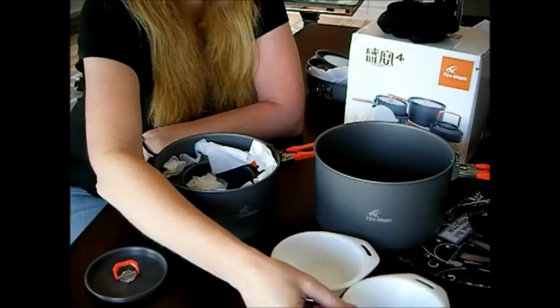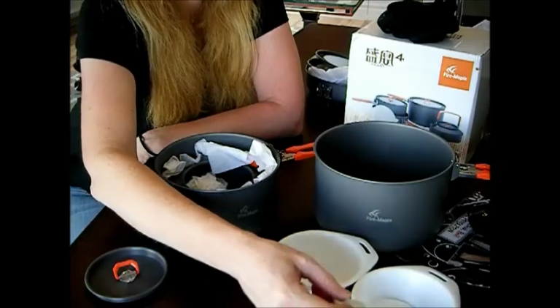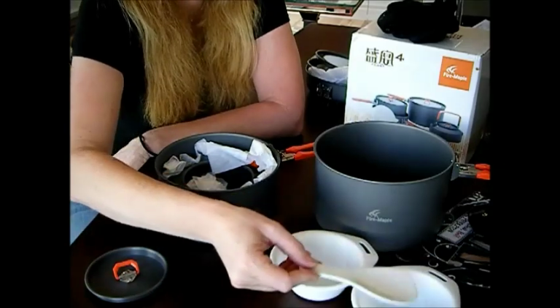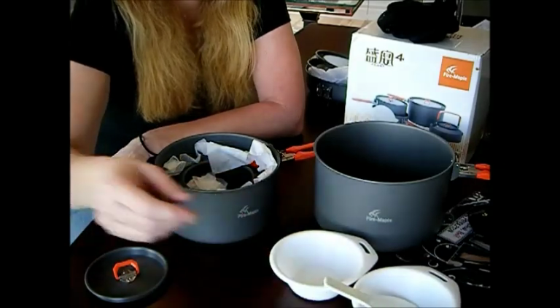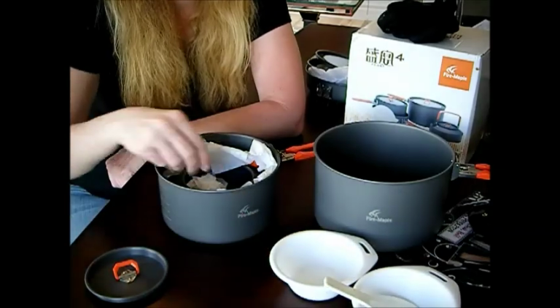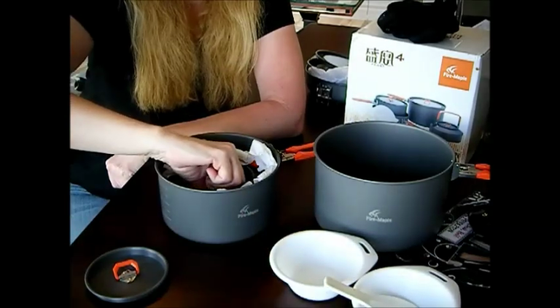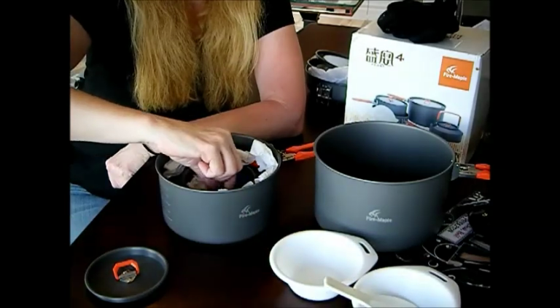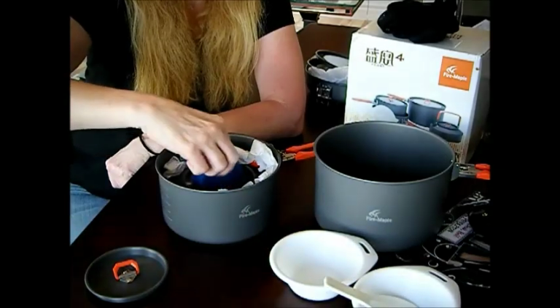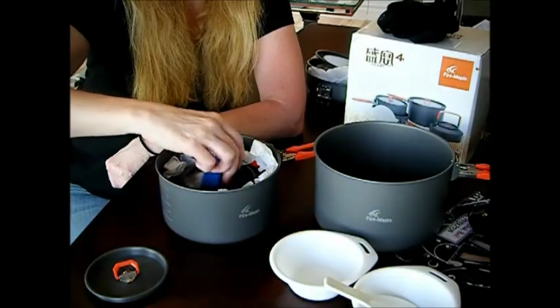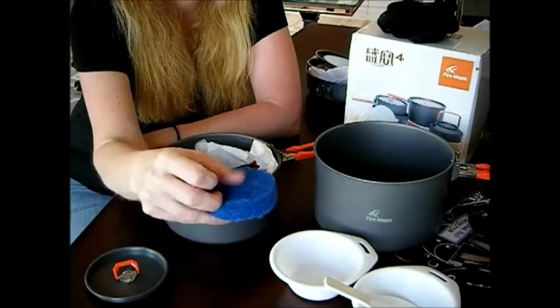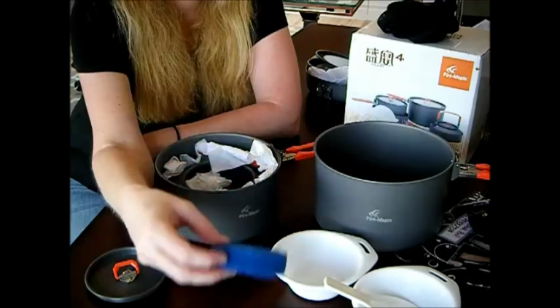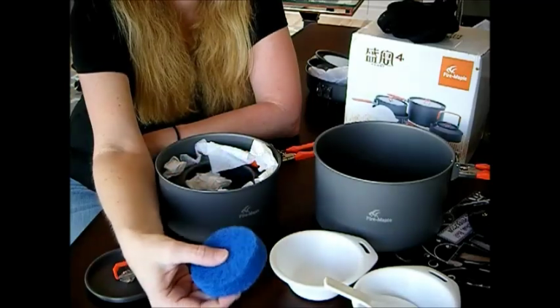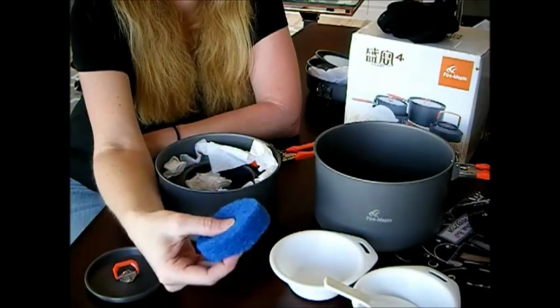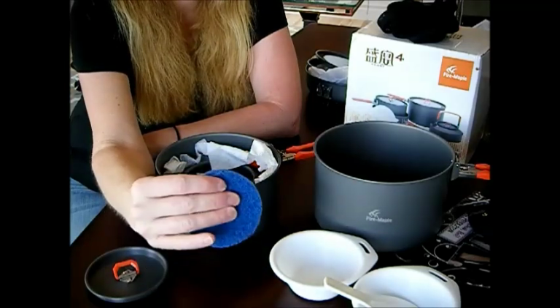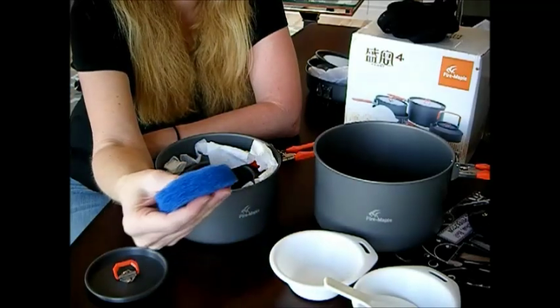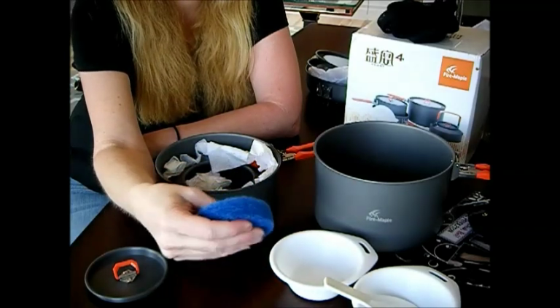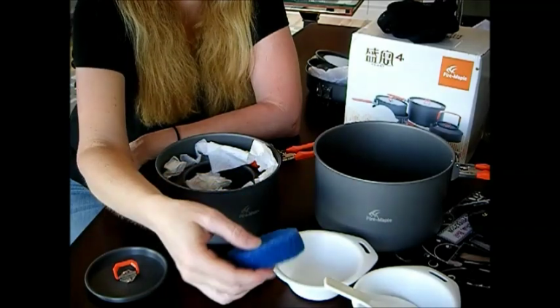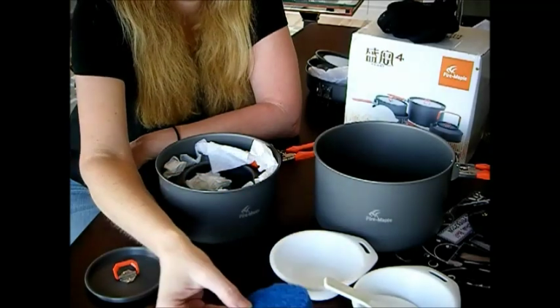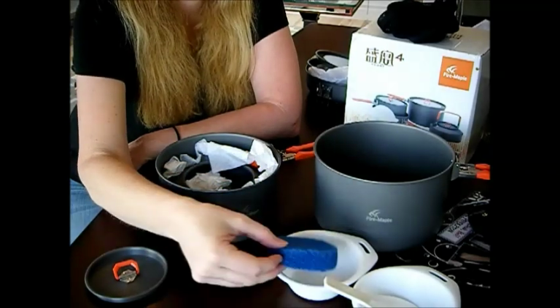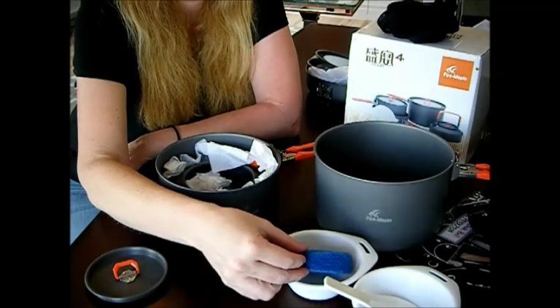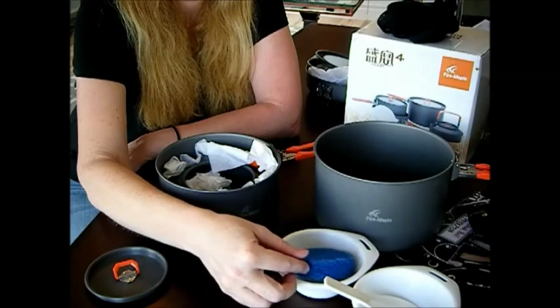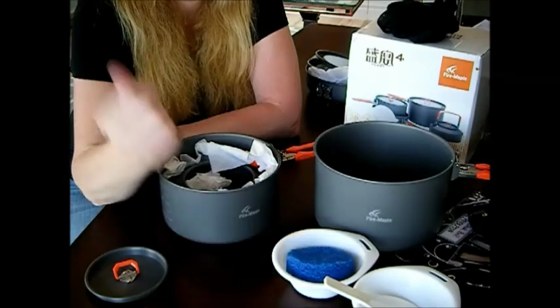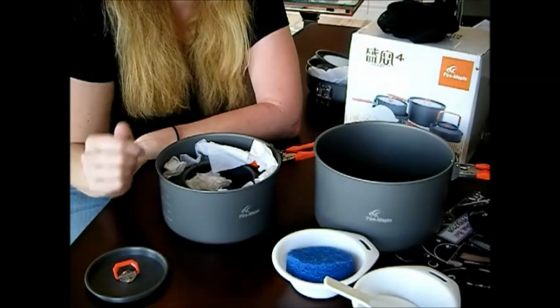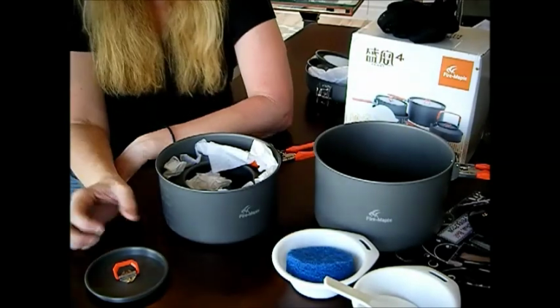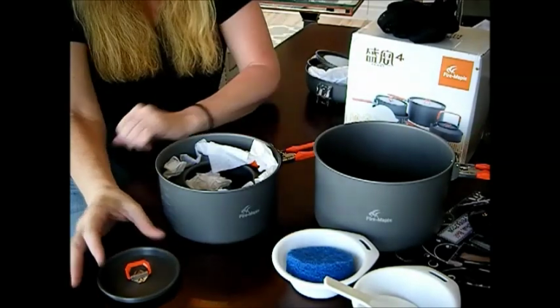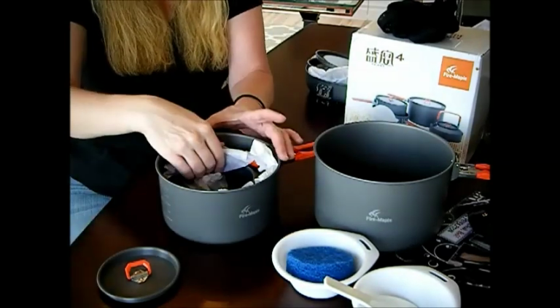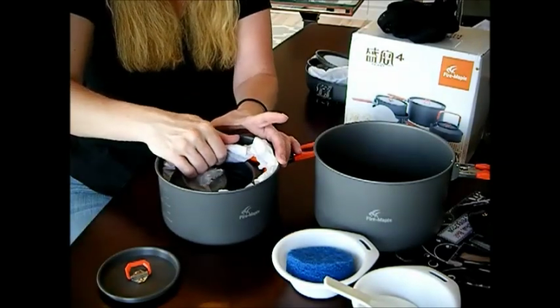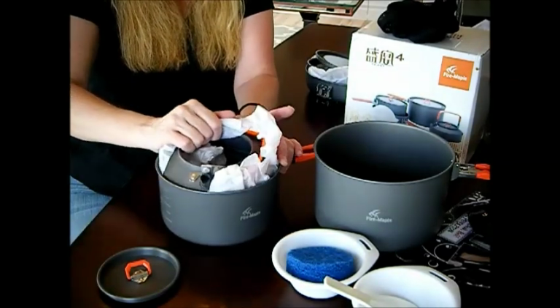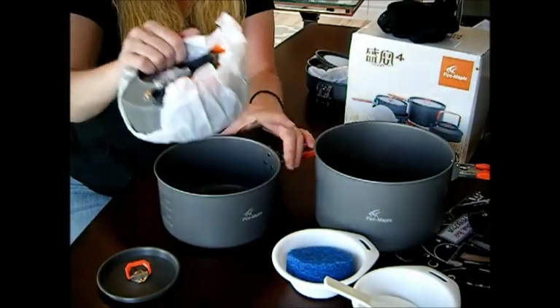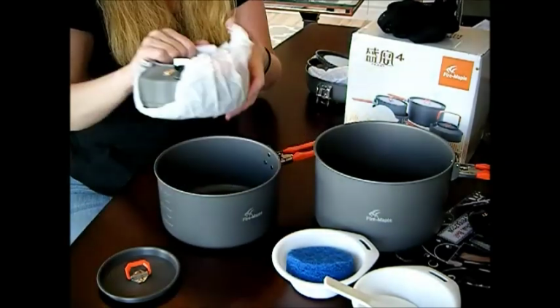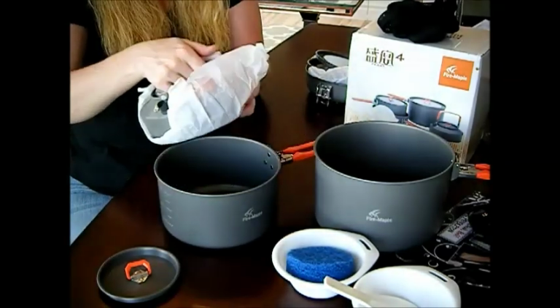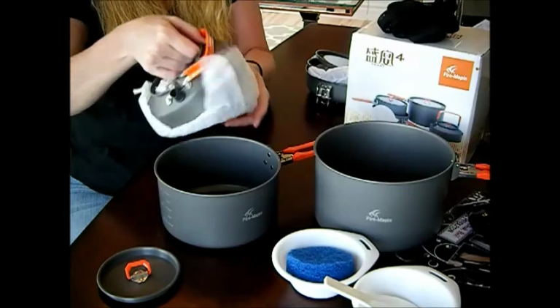Besides the two bowls and the spoon, we also have this scrubby pad — a nice one too. So we have that to clean your cookware. And our big surprise is way down here in the bottom.